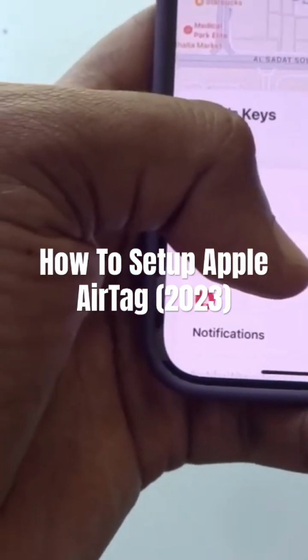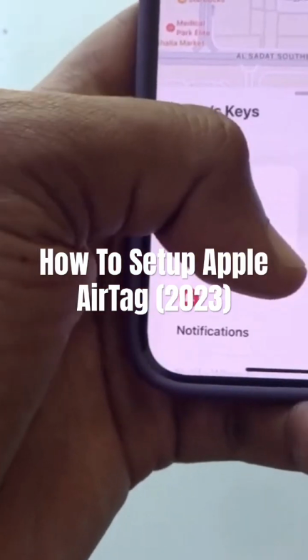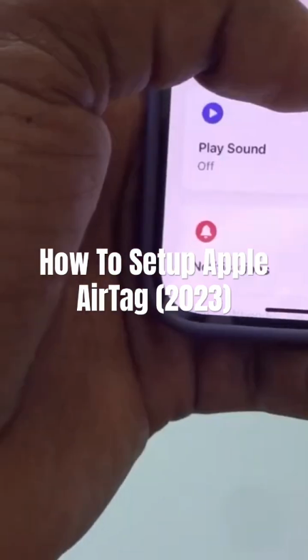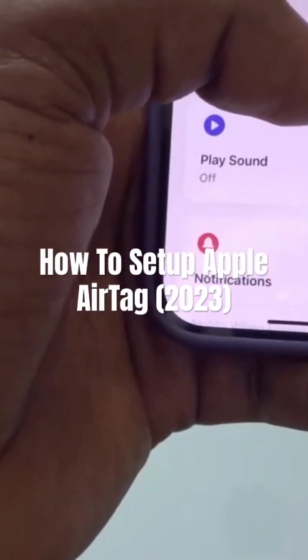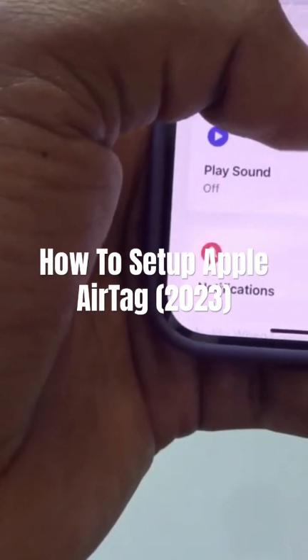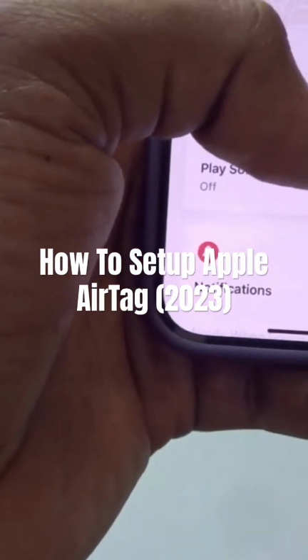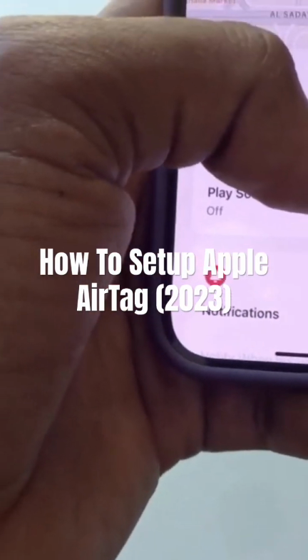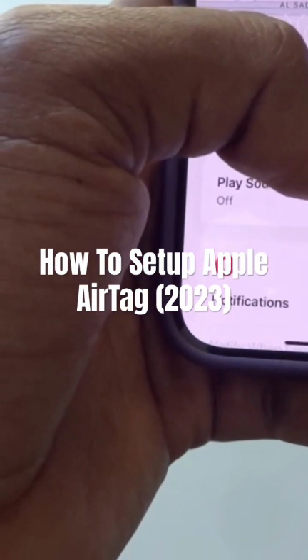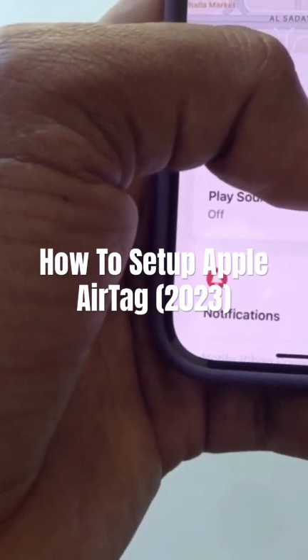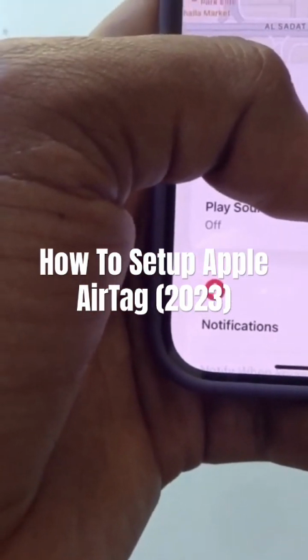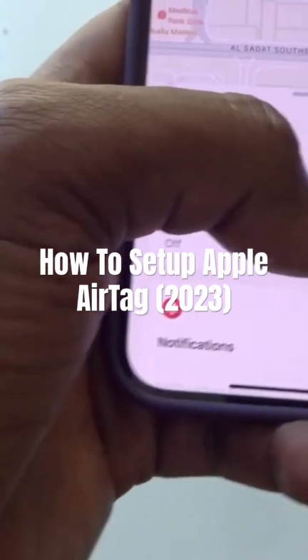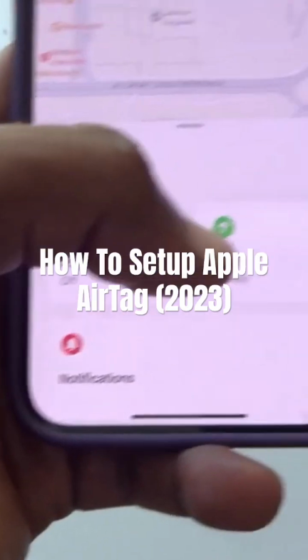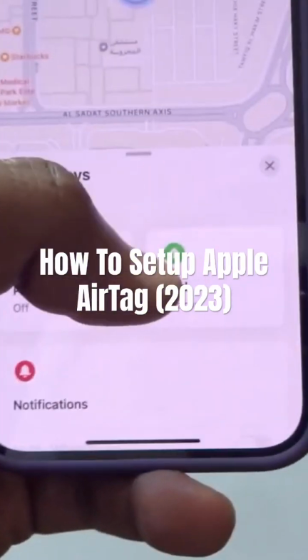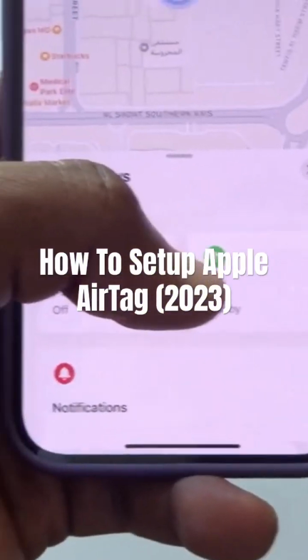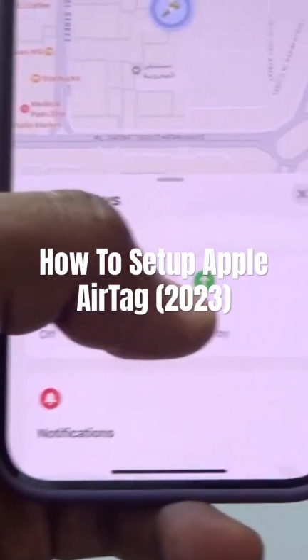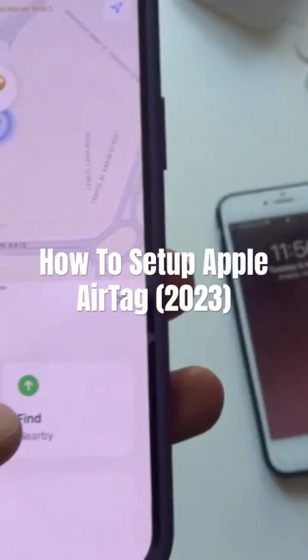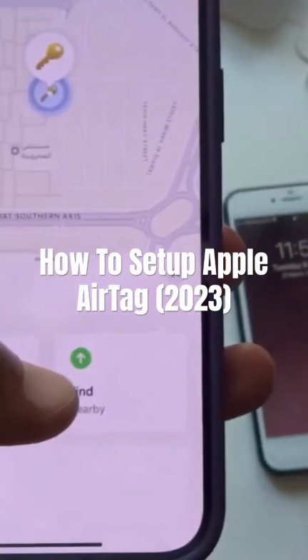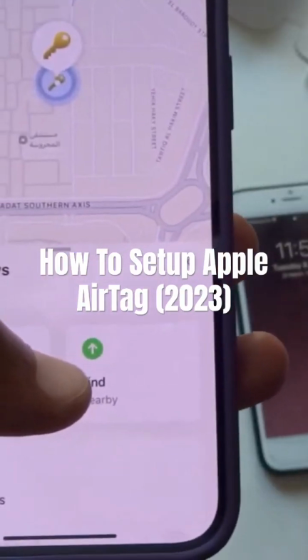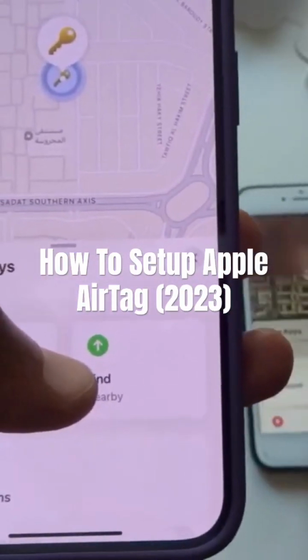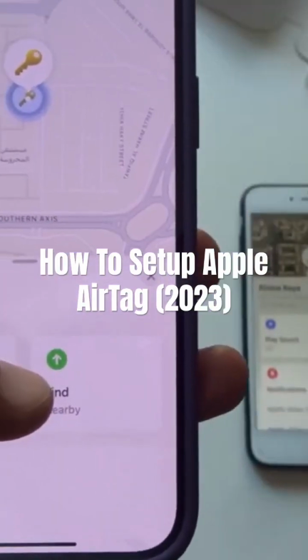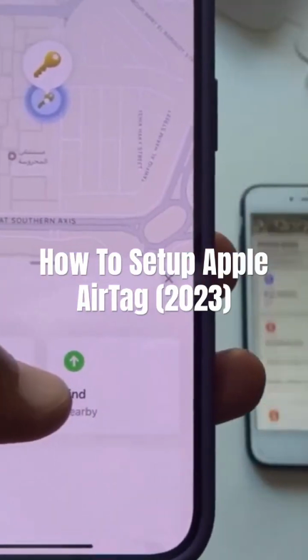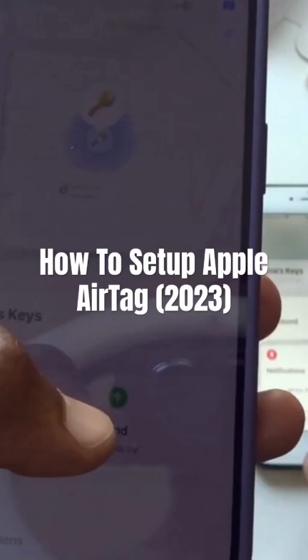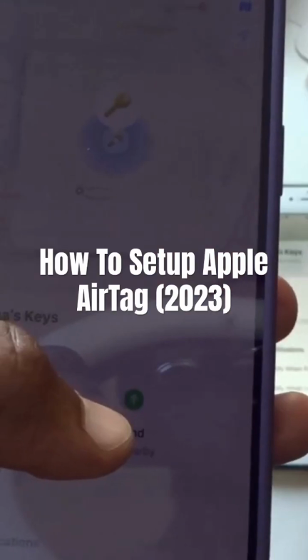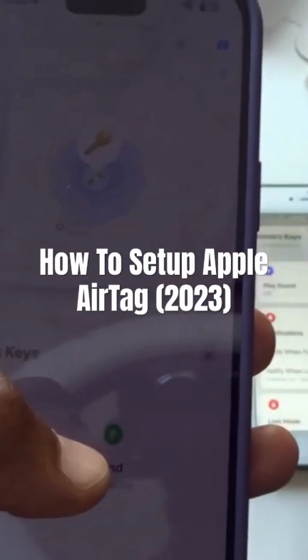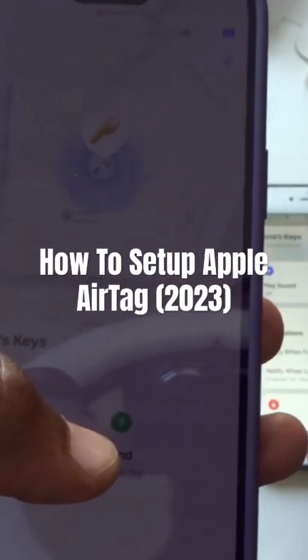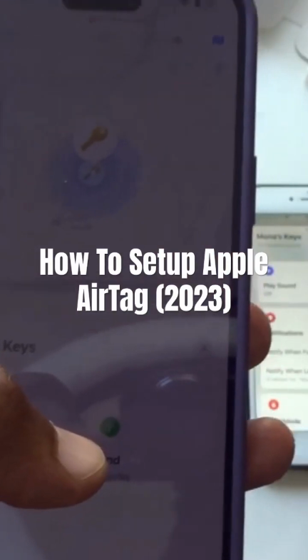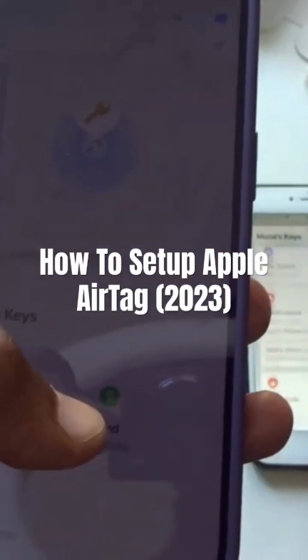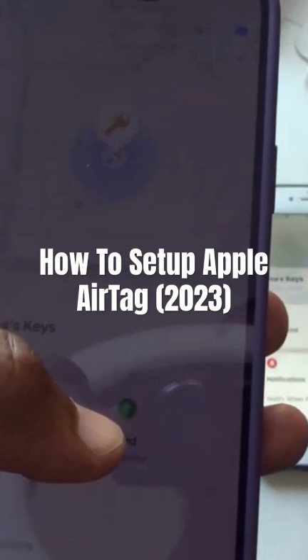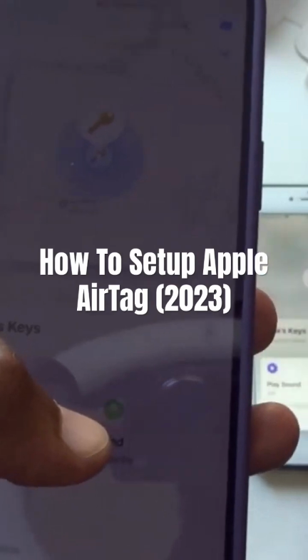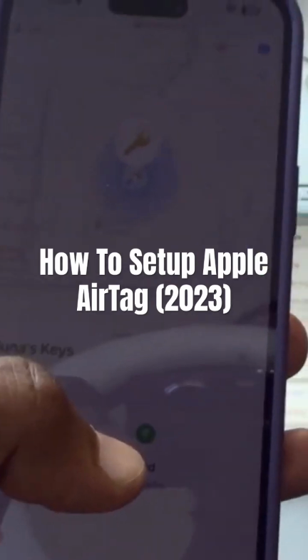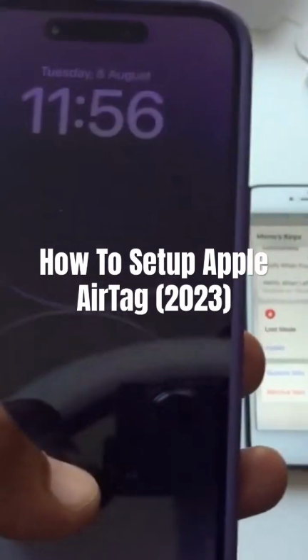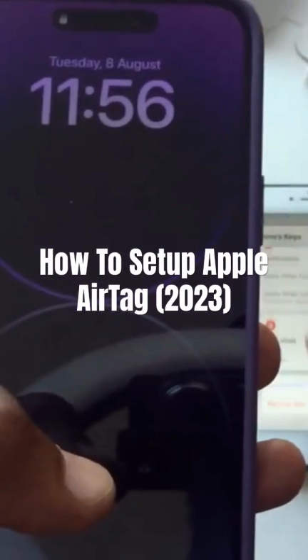You just click on the name. This feature is only on iPhone 11 and upward. I've got an iPhone 6s — it doesn't have this feature, as you can see. It's only got making the noise and location, that's all it's got.